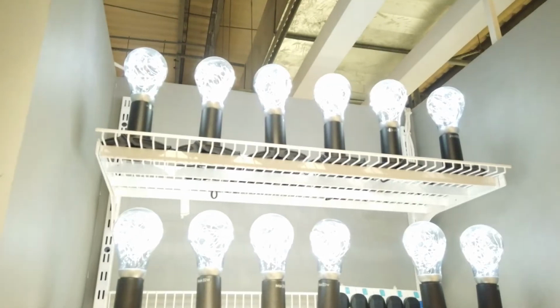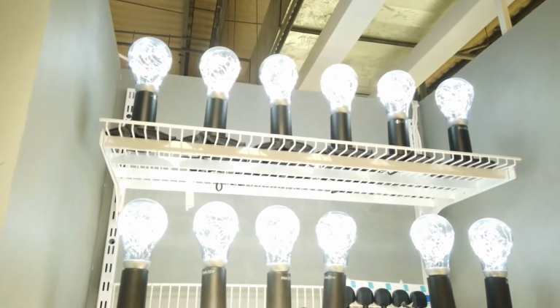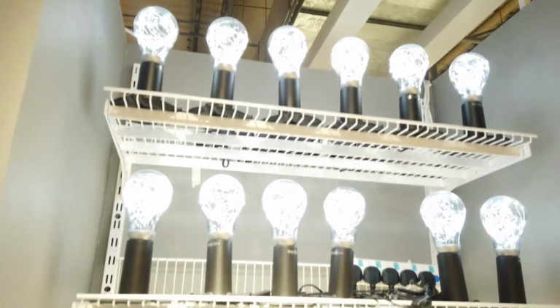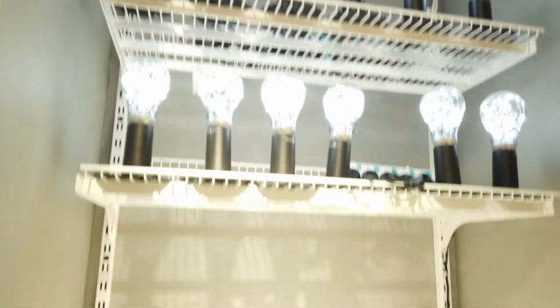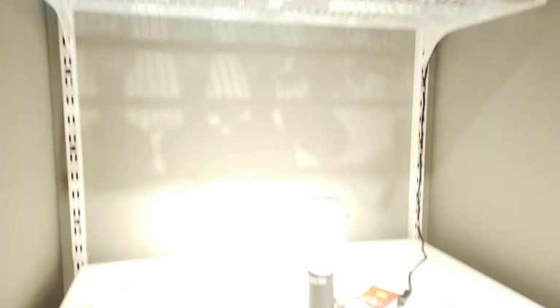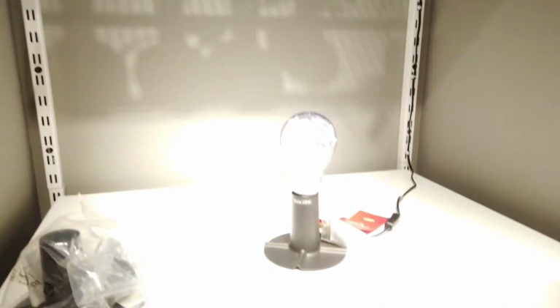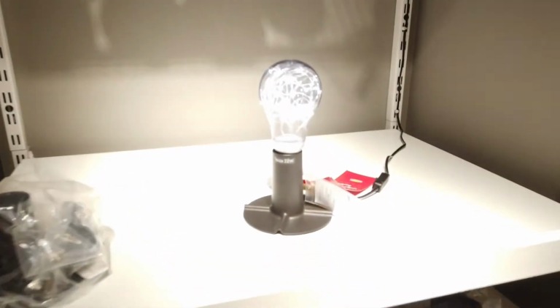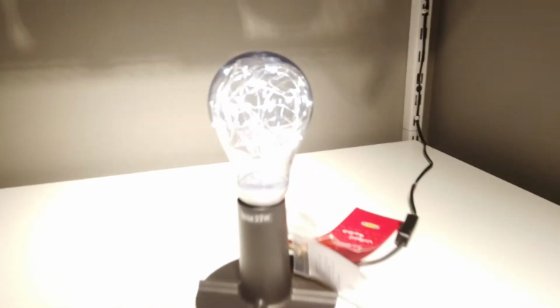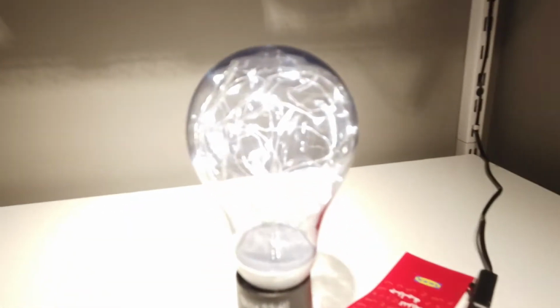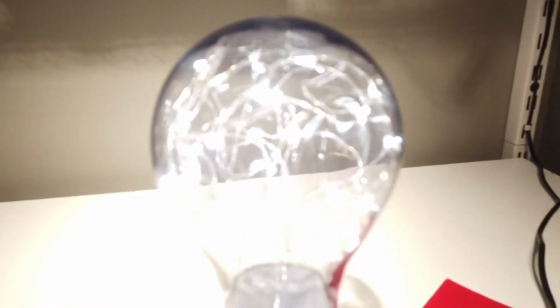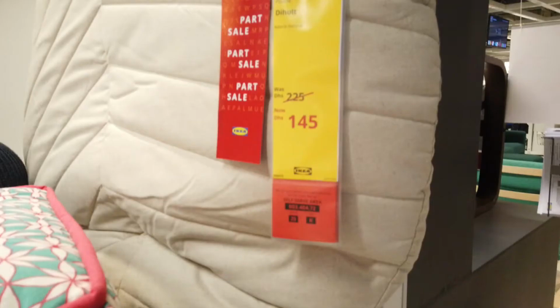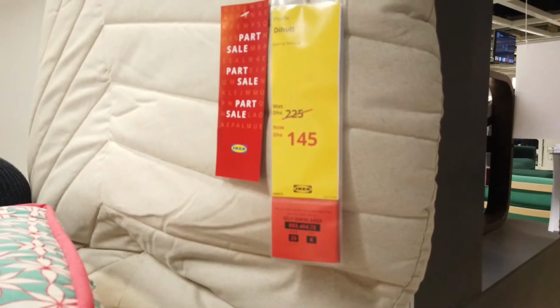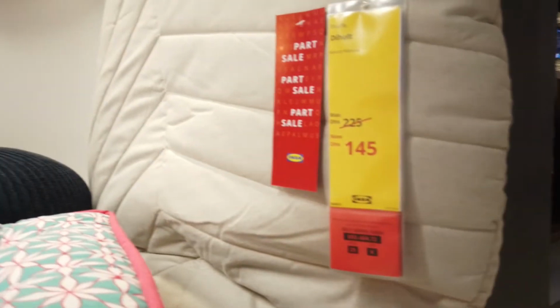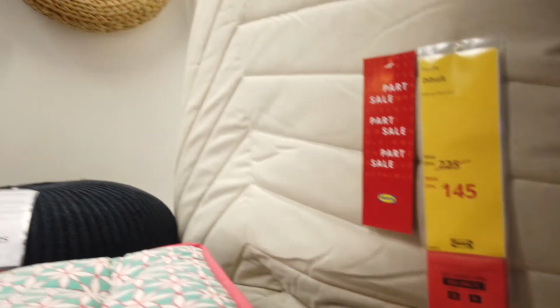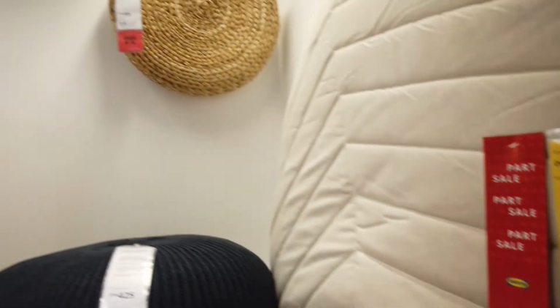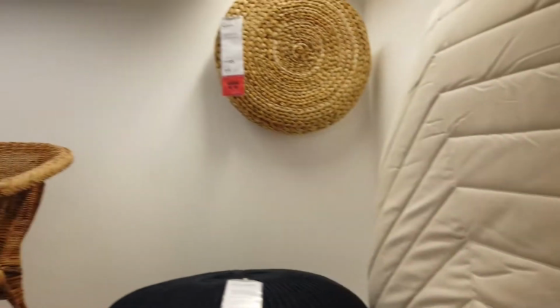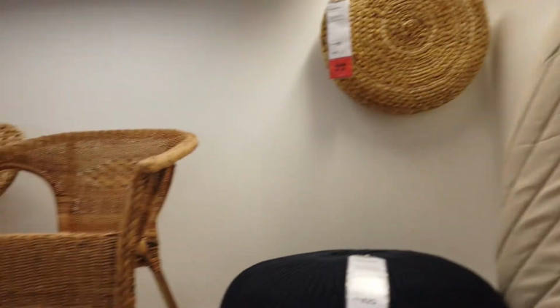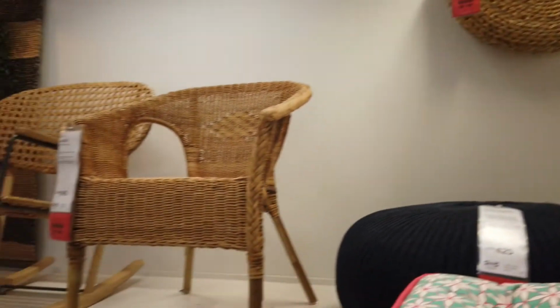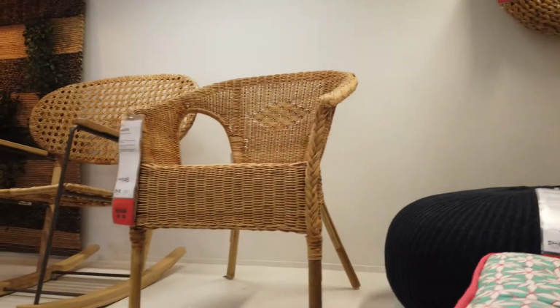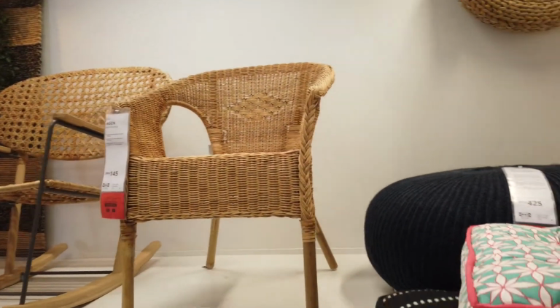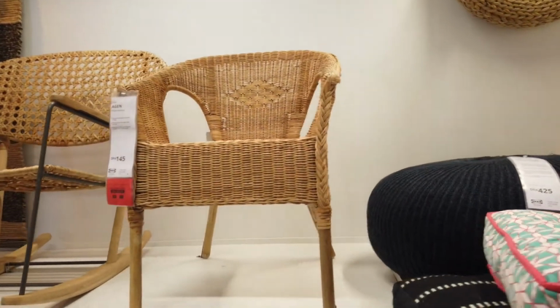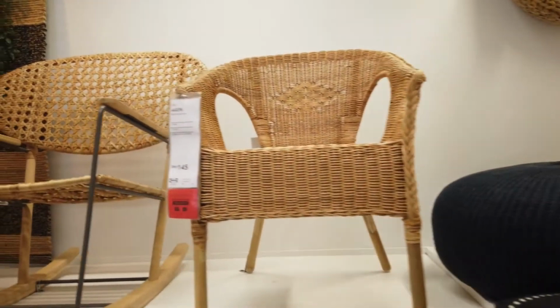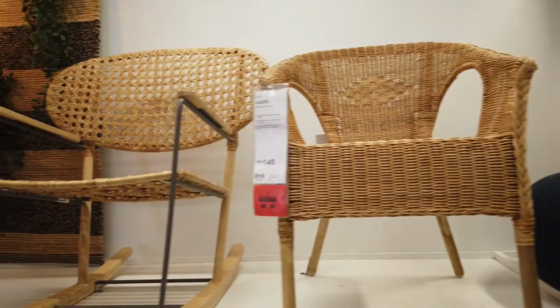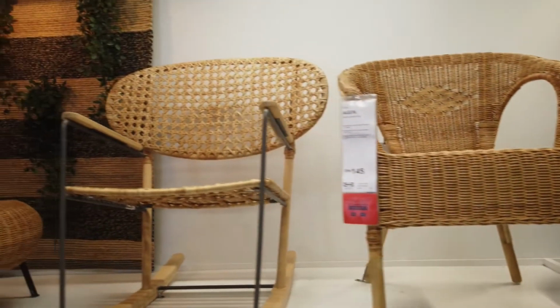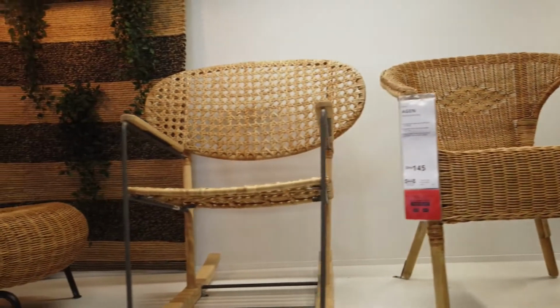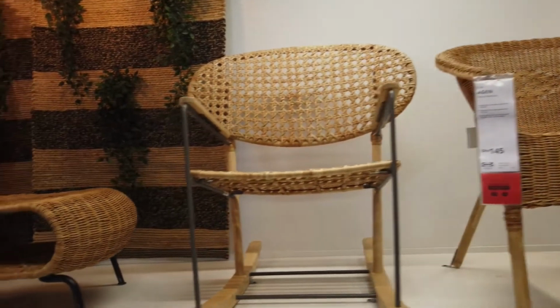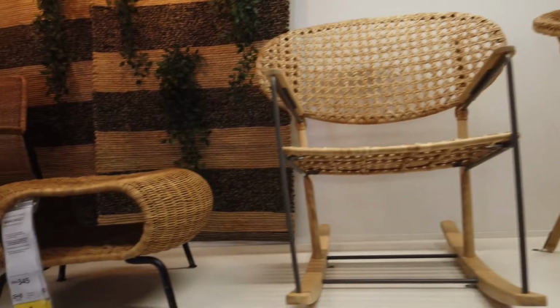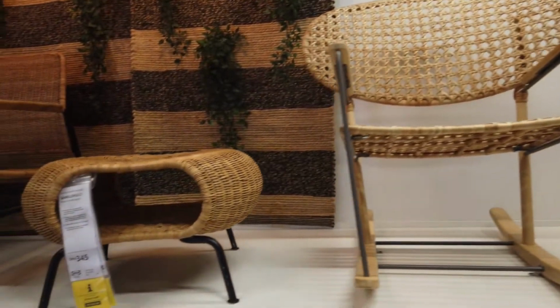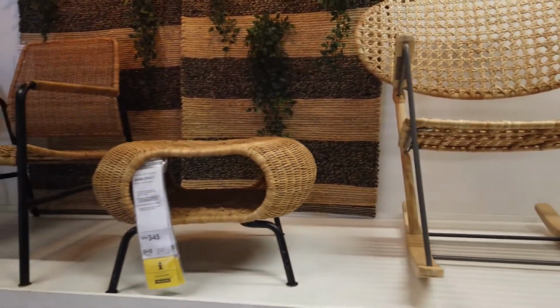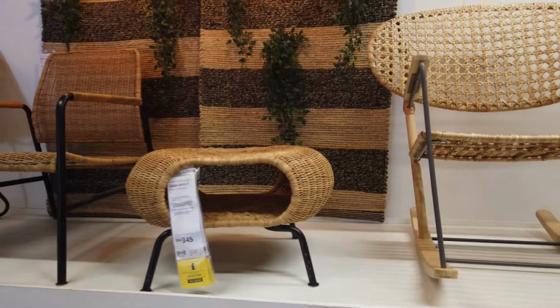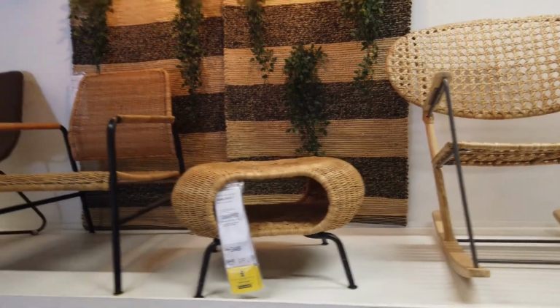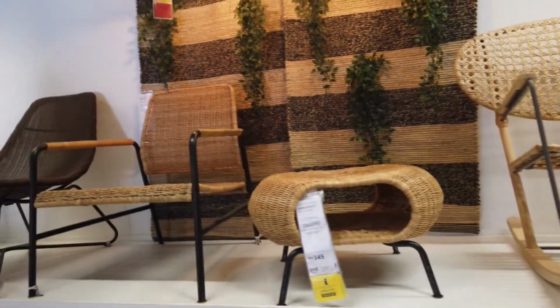Hello, friends. This is a mini-tour for IKEA. IKEA is a multinational group, Swedish in origin. They are ready-to-assemble furniture, kitchen appliances, home accessories, etc.